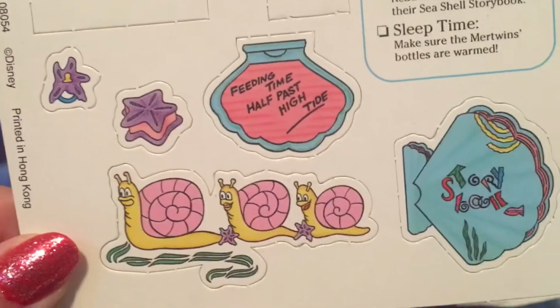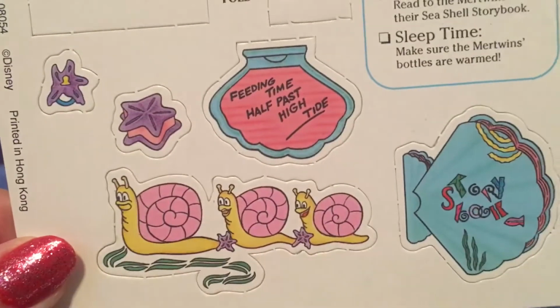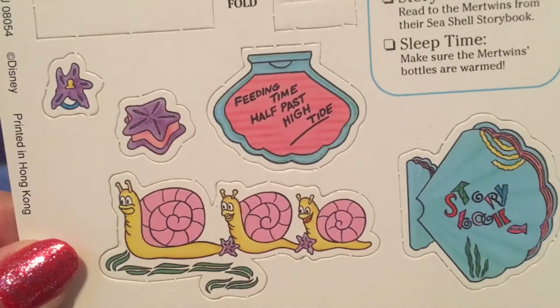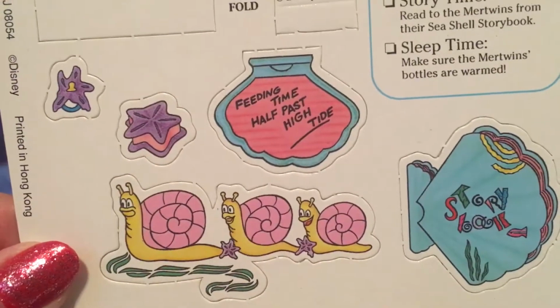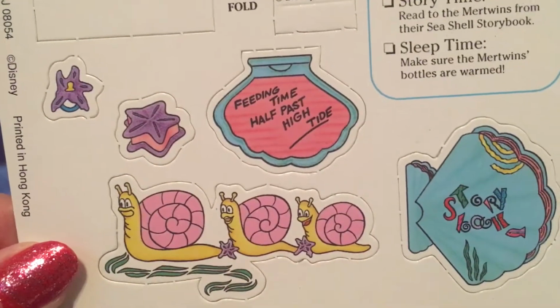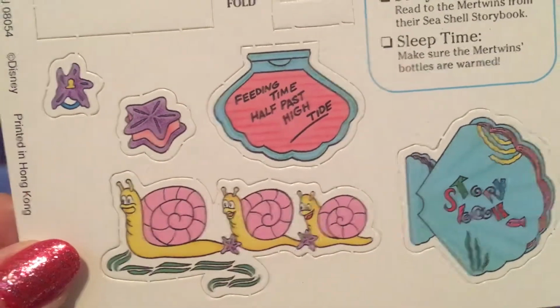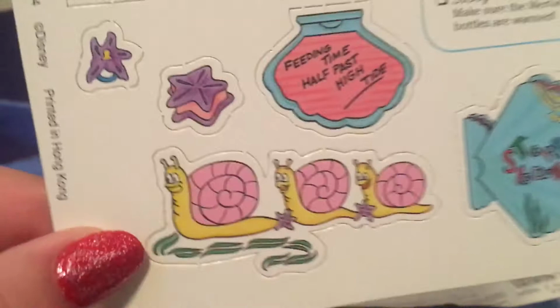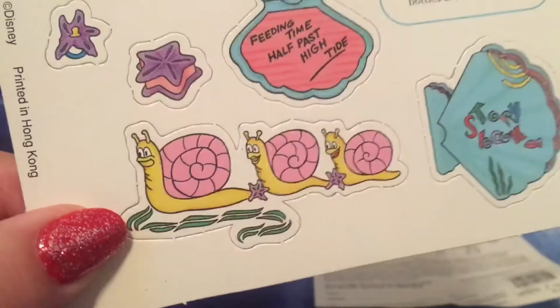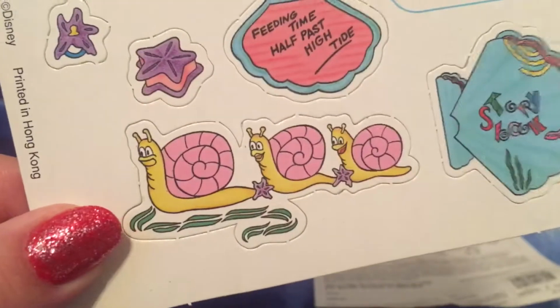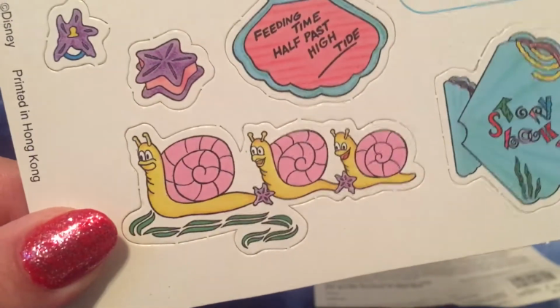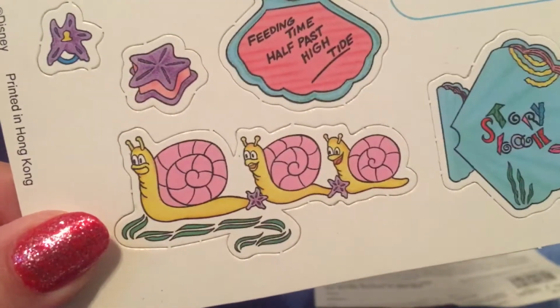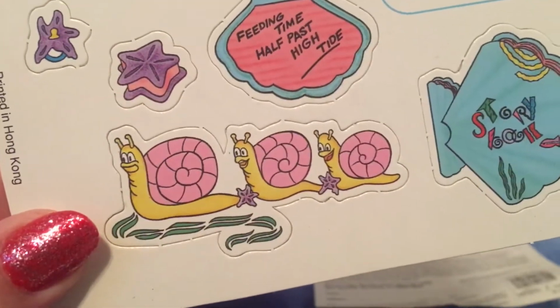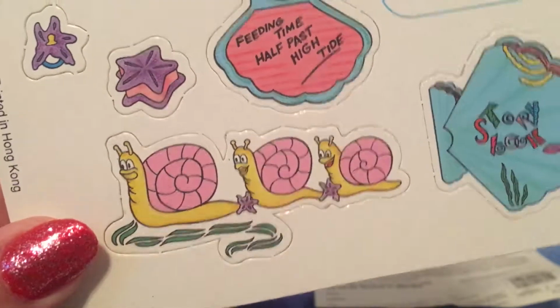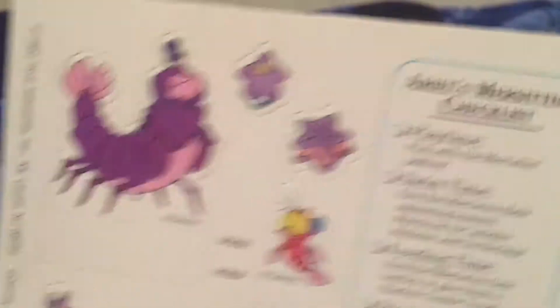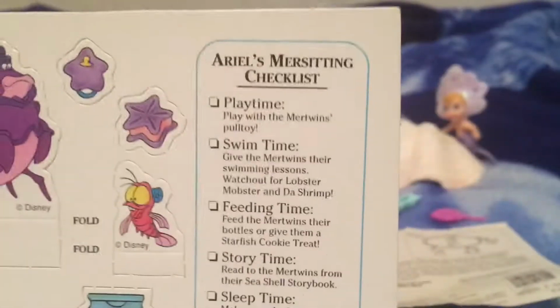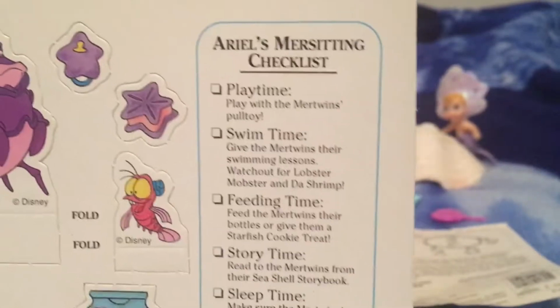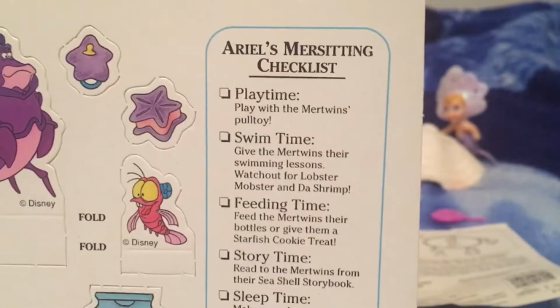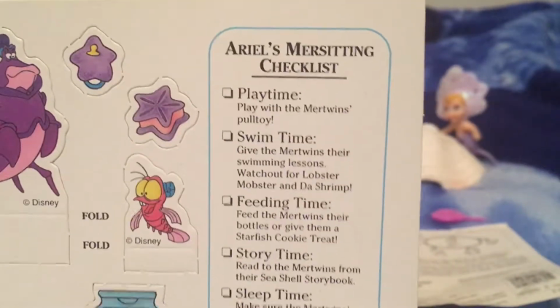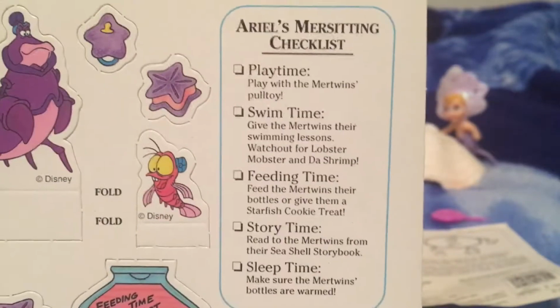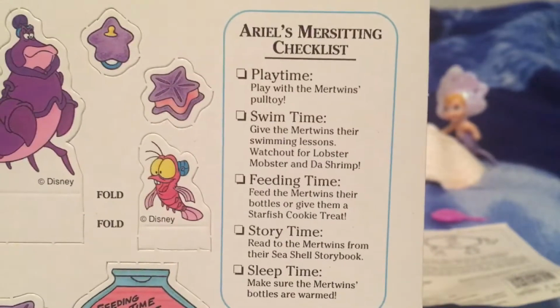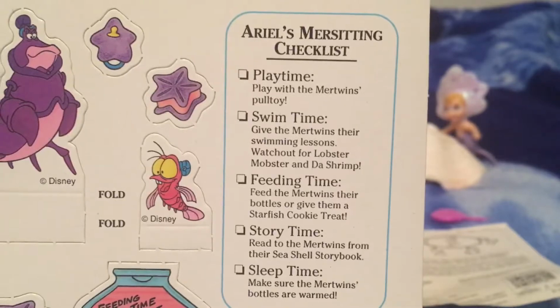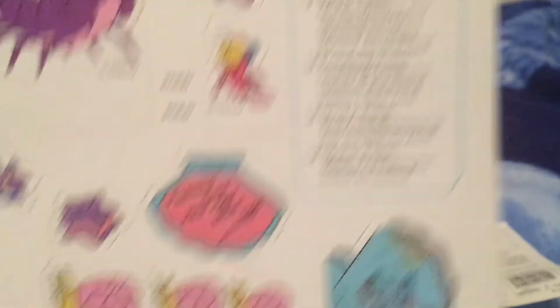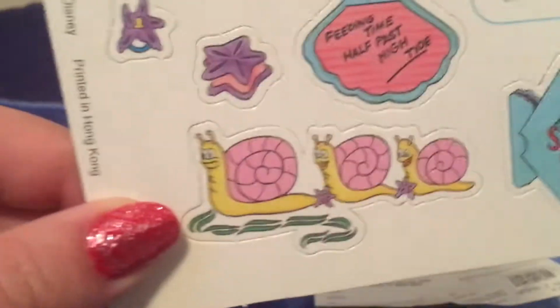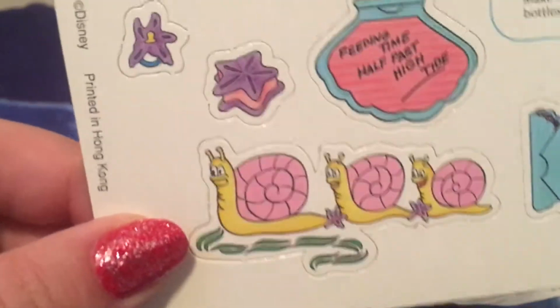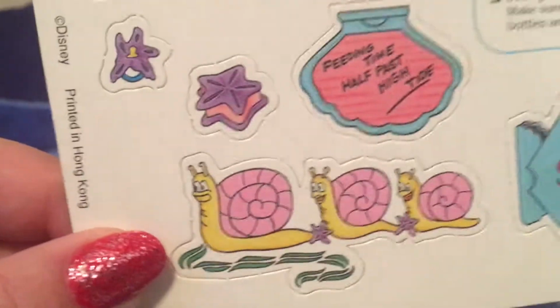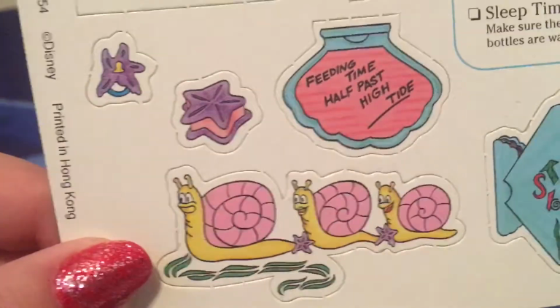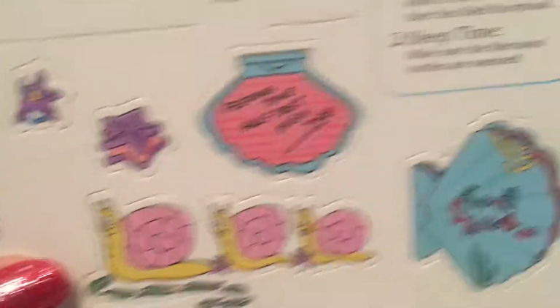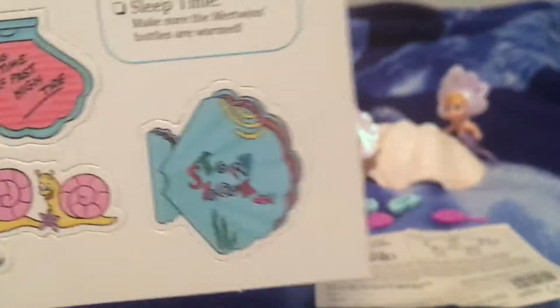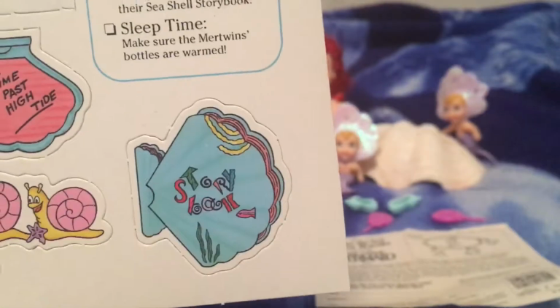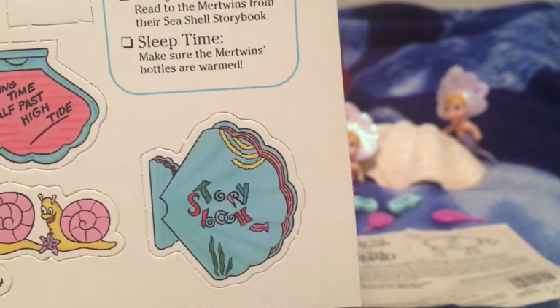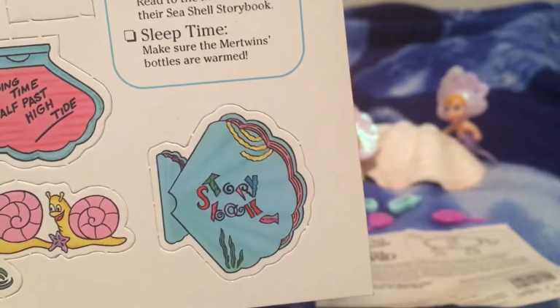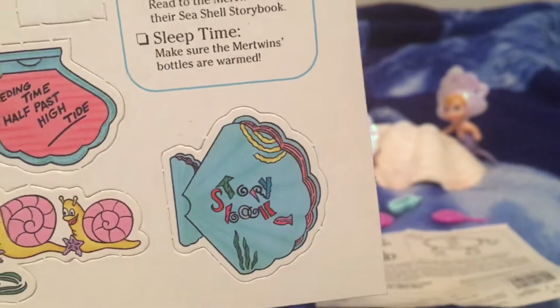Feeding time, half past high tide. We have a pulling toy — the mer twins pull toy — and a storybook.